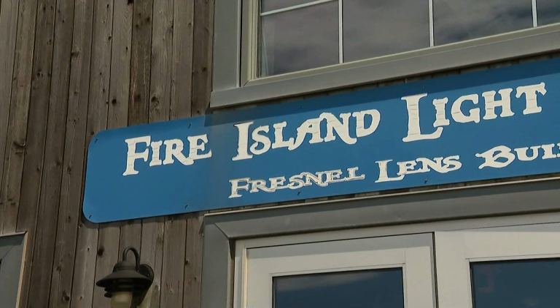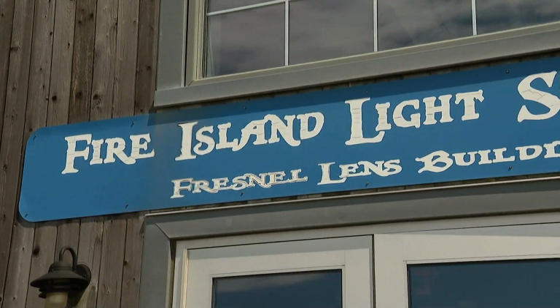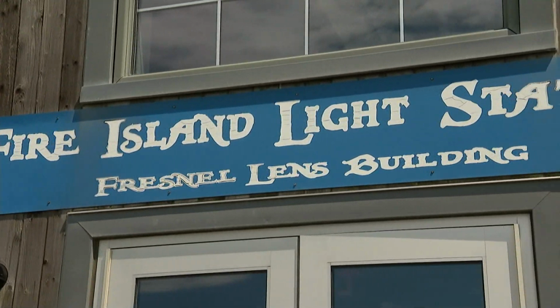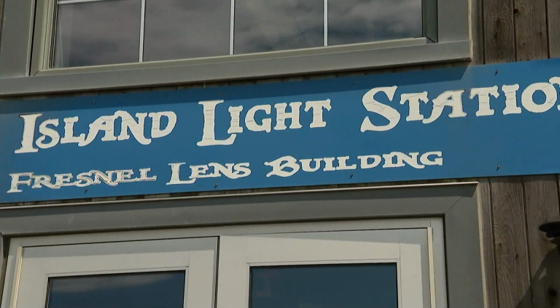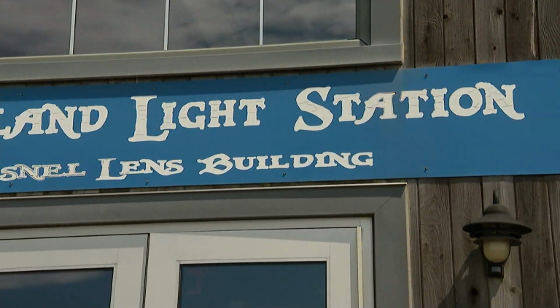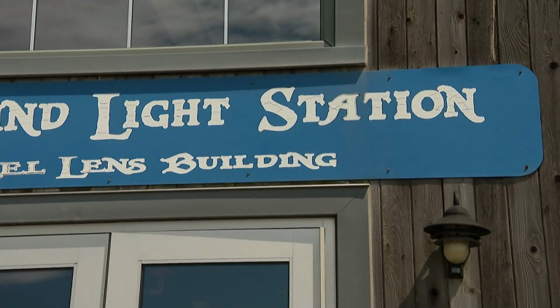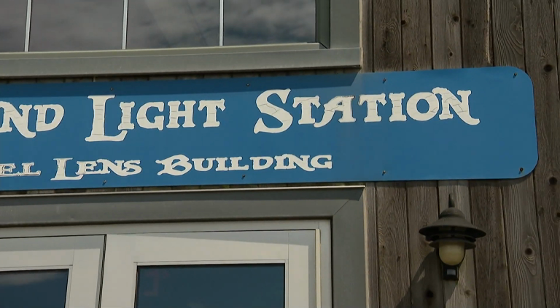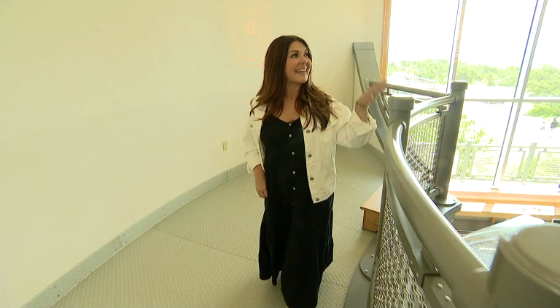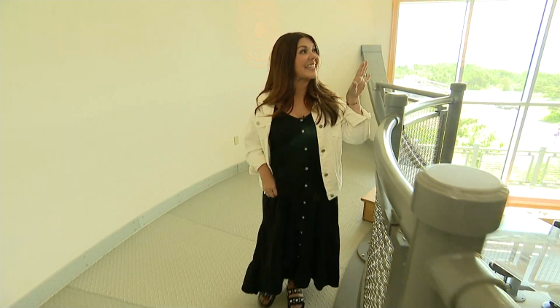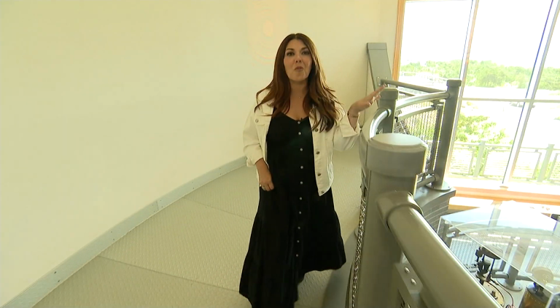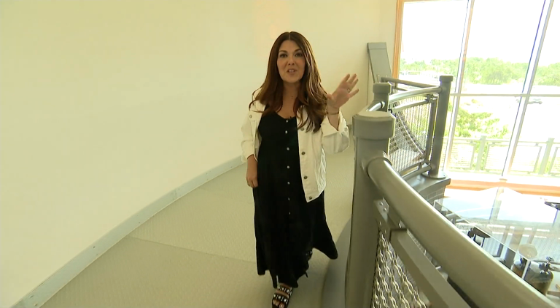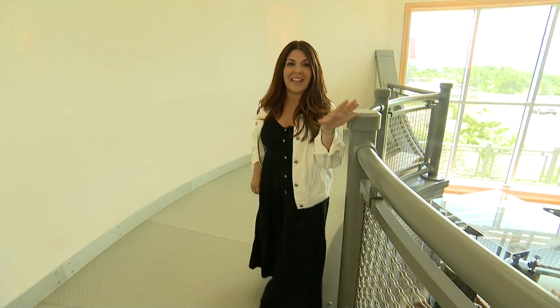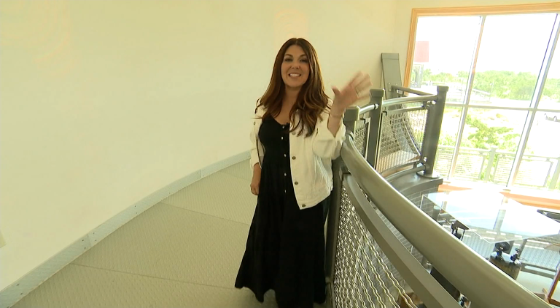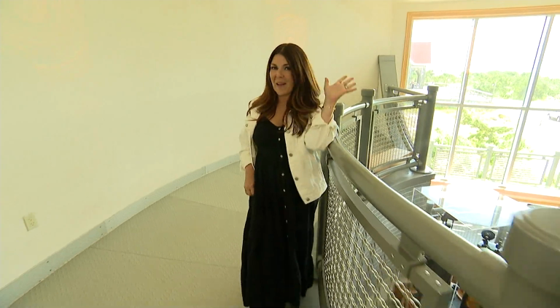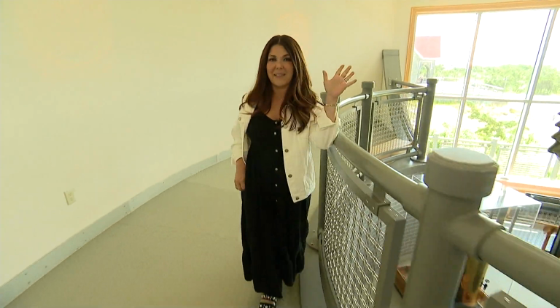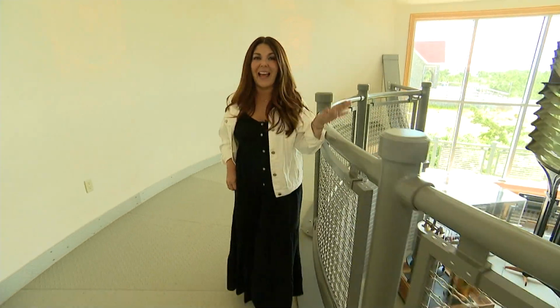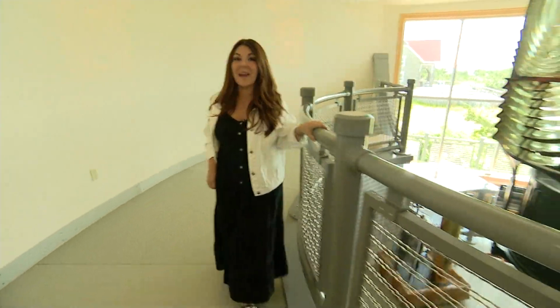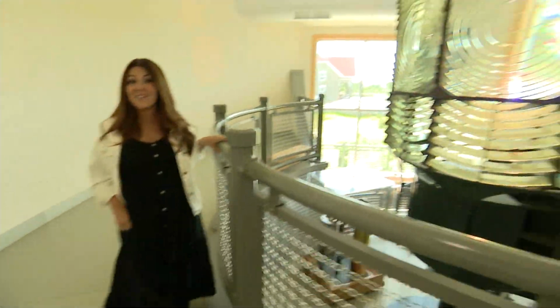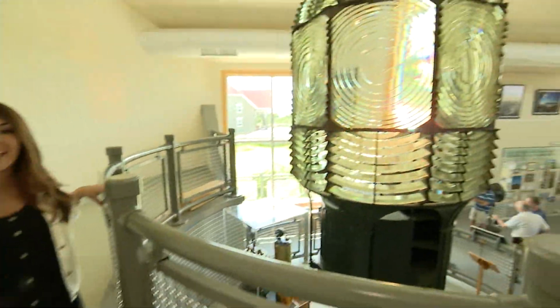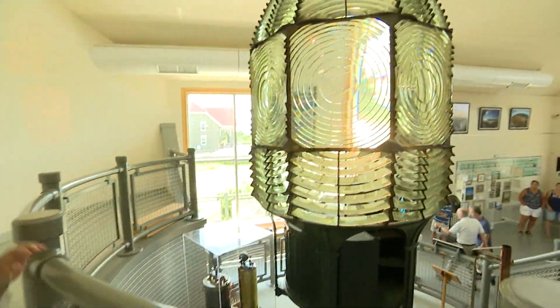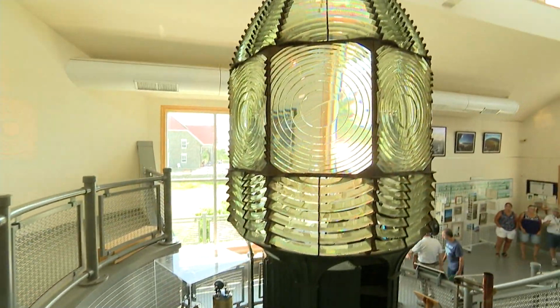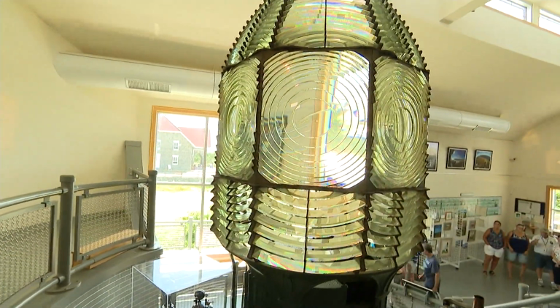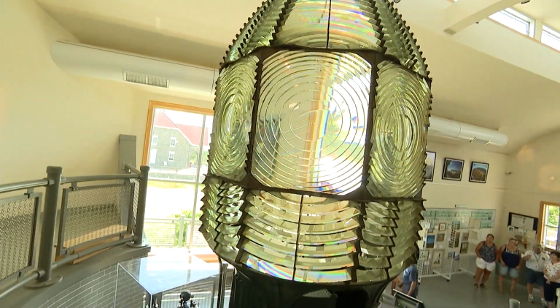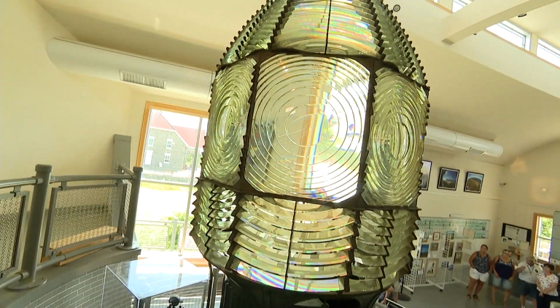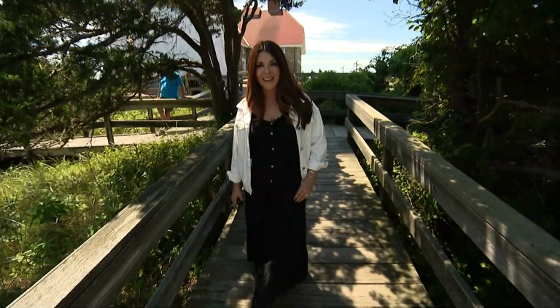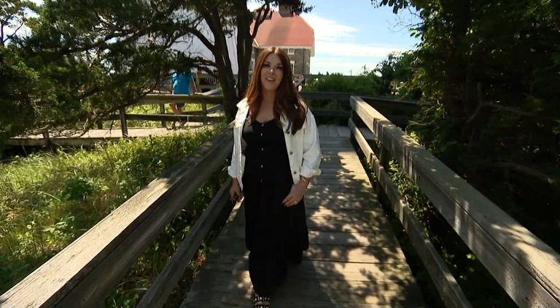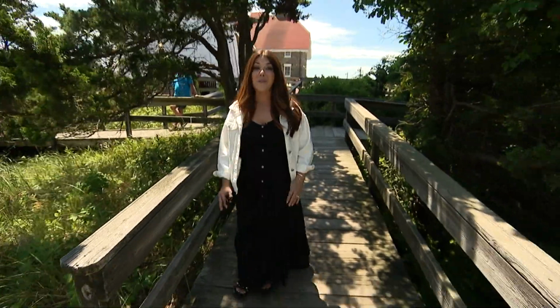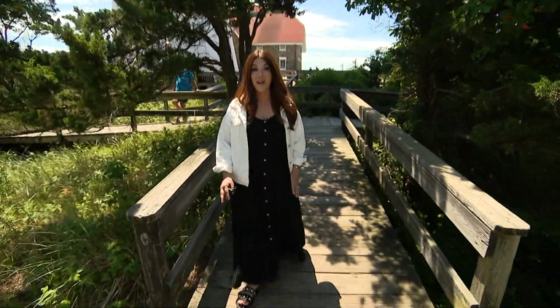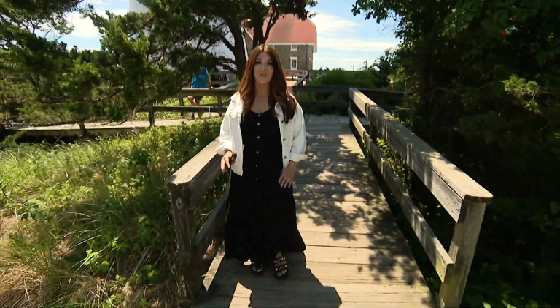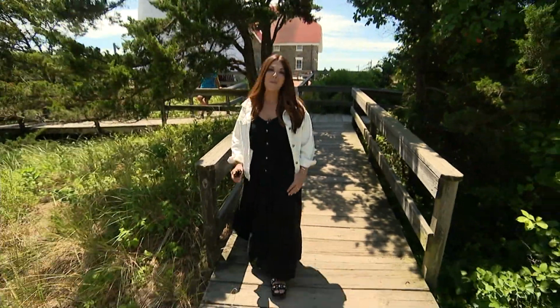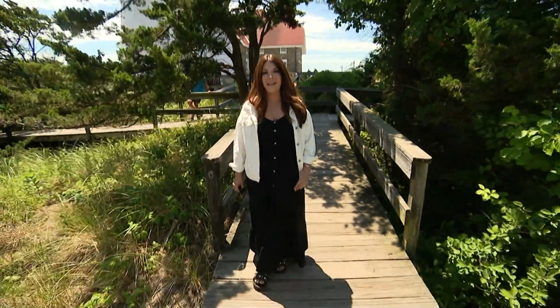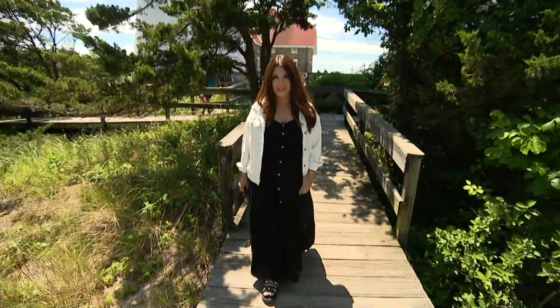The first stop is the Lens Building, where you can see the original lens that stood on top of the lighthouse from 1858 to 1933. Follow the trail to learn more maritime history.